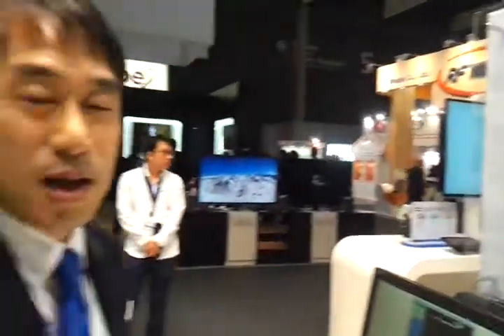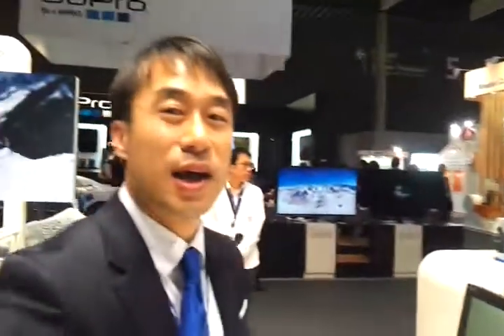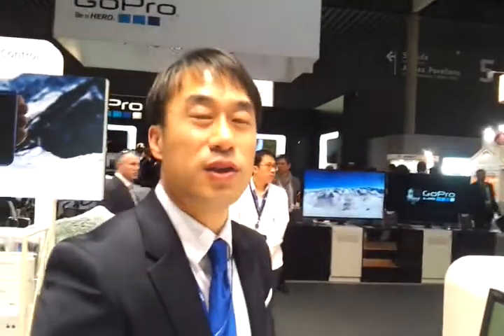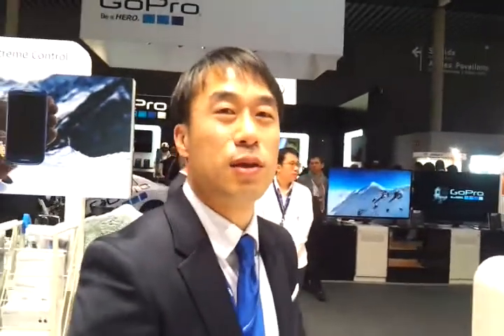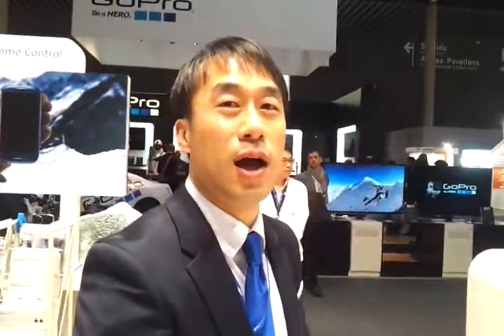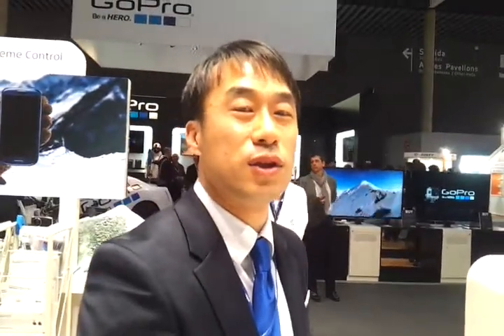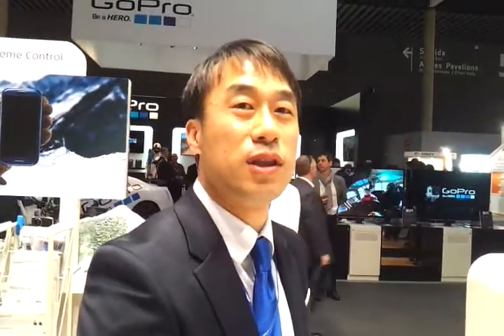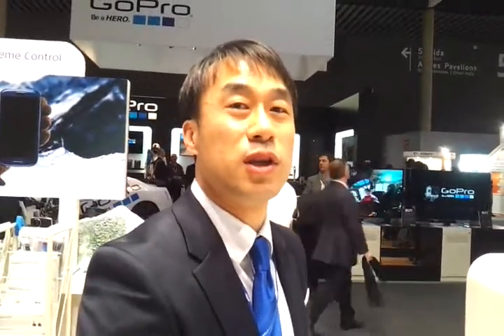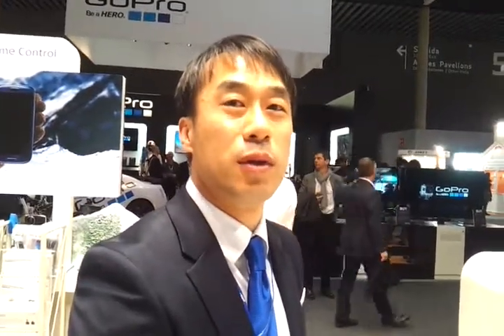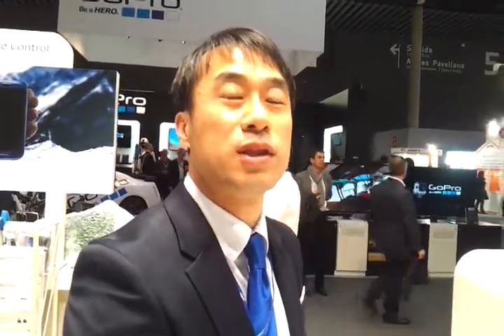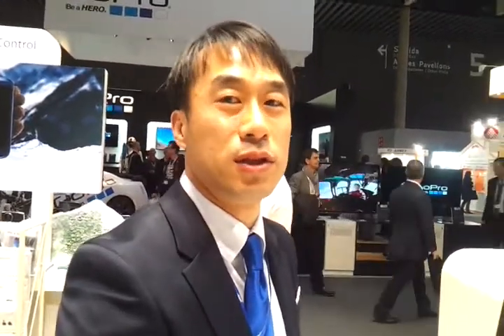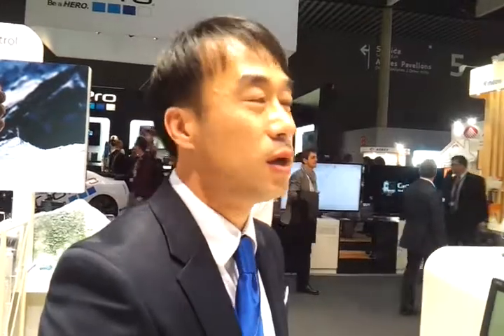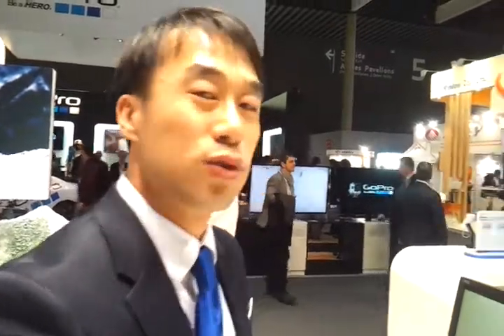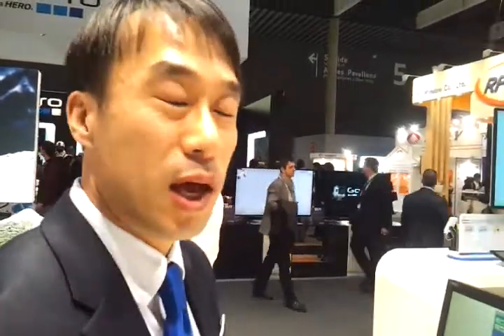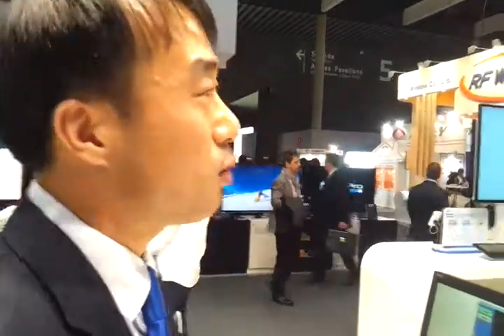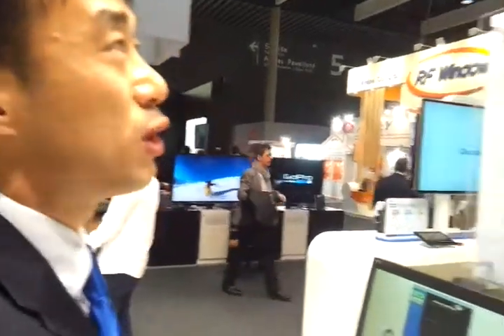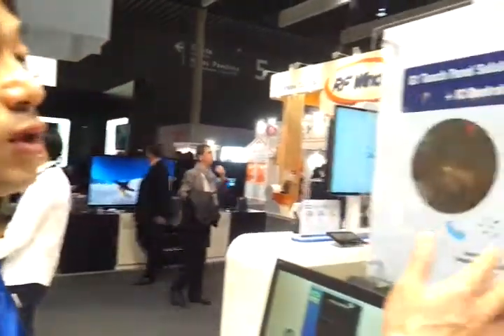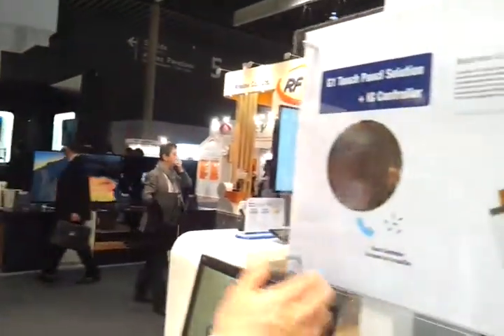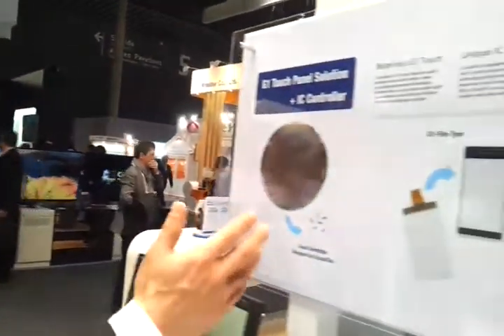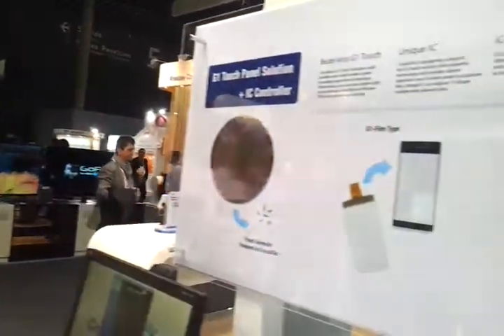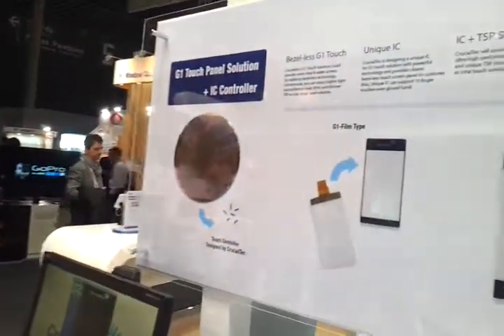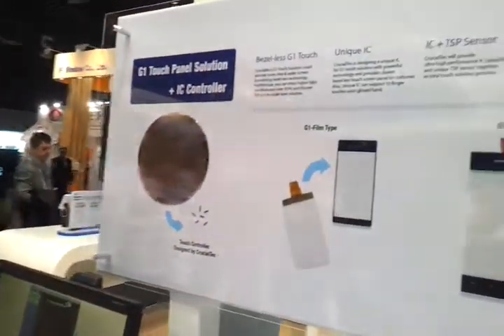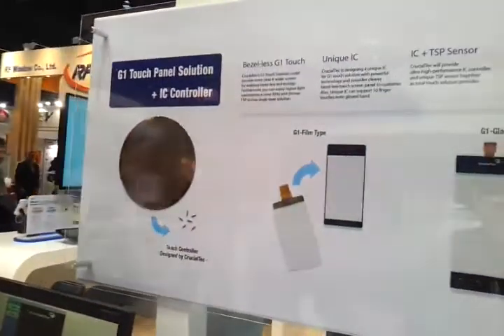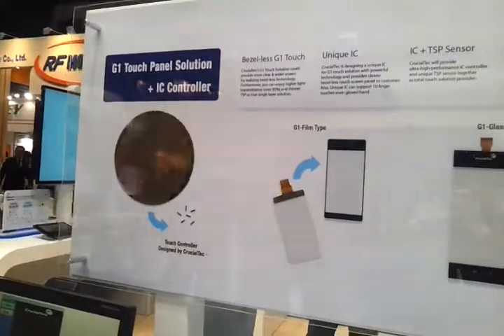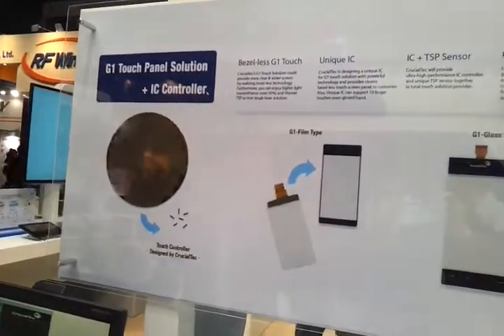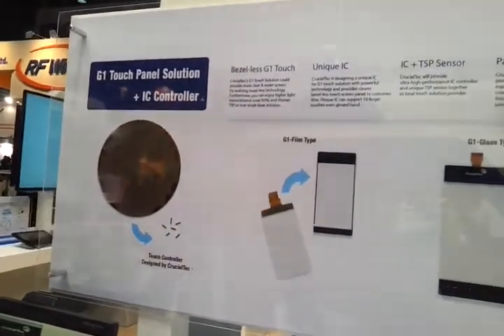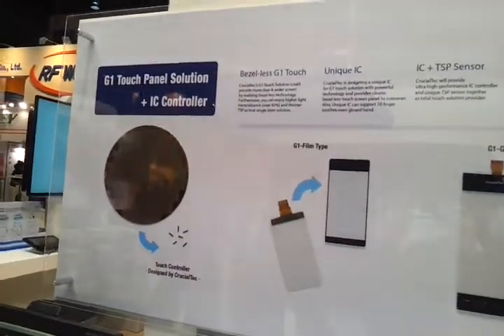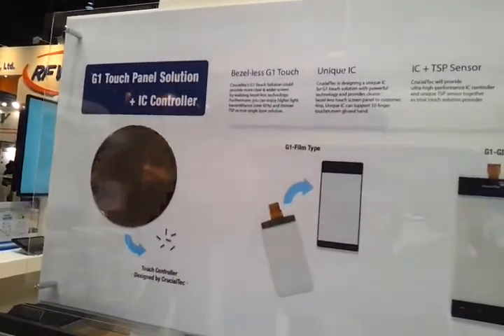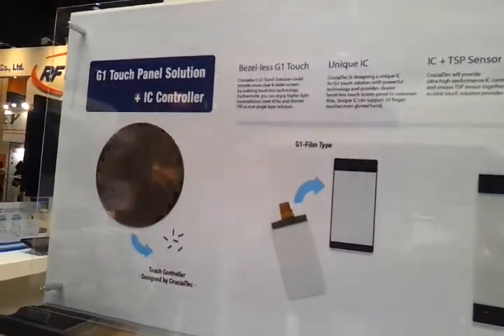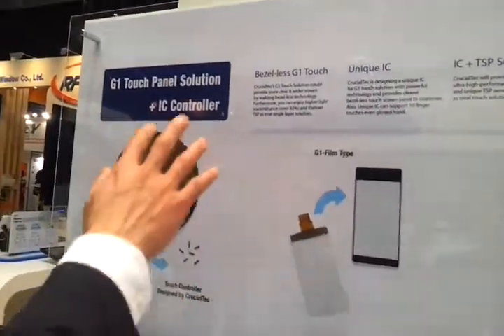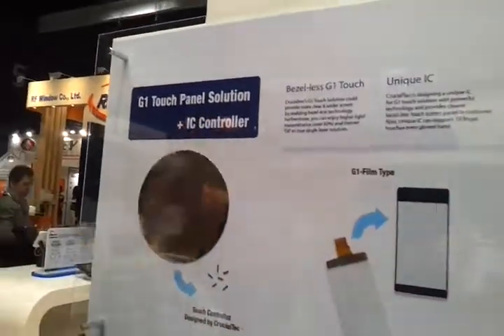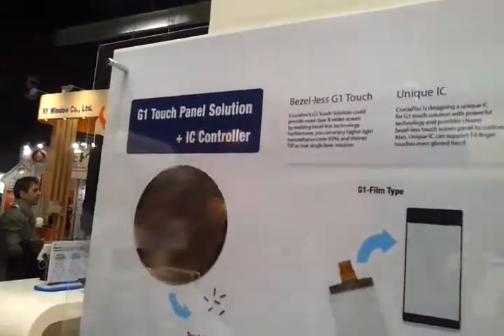Hi, this is Ensogul Han, who is in the Business Development Technometer. Today, I would like to introduce our new touch-screen solution. It is one of the benefits for Bezerless G1 Touch.